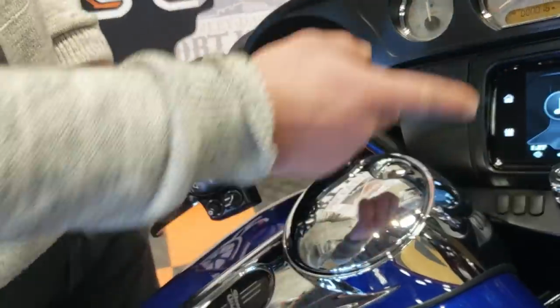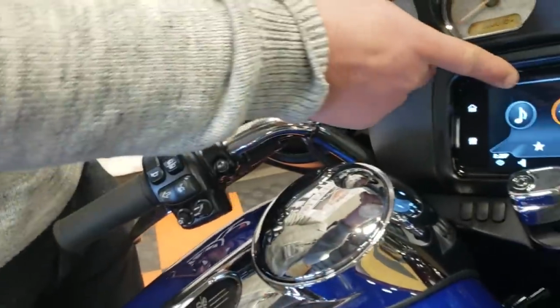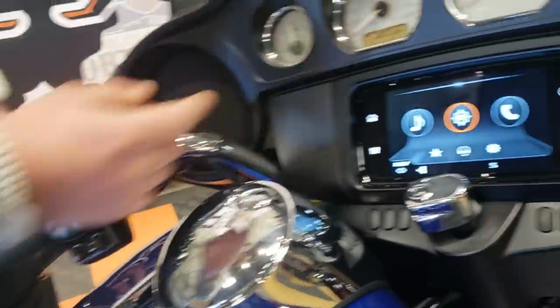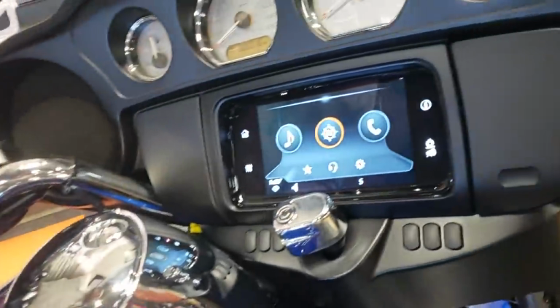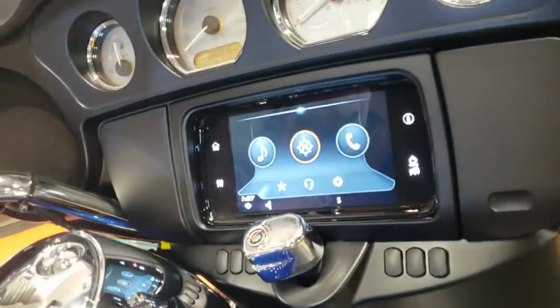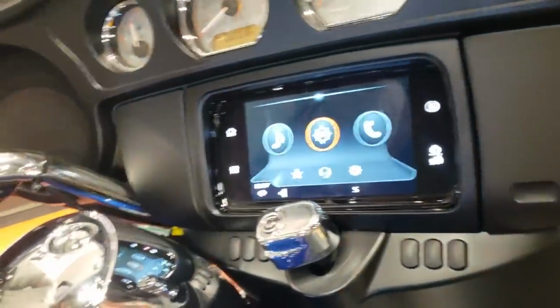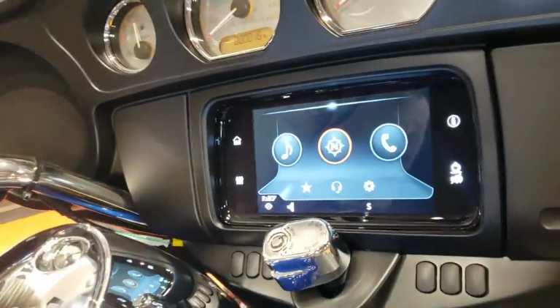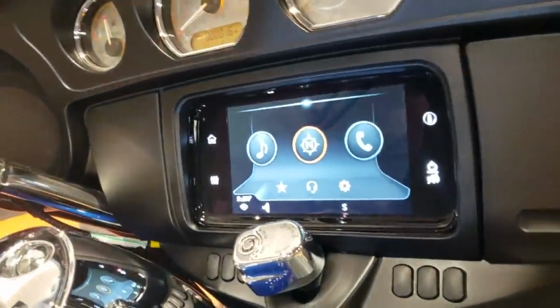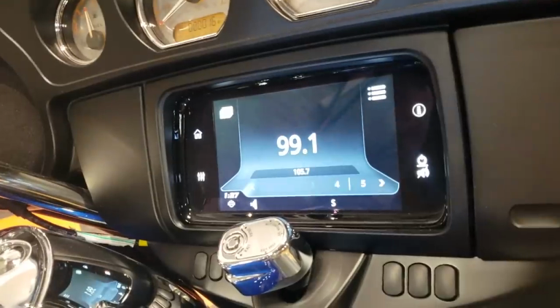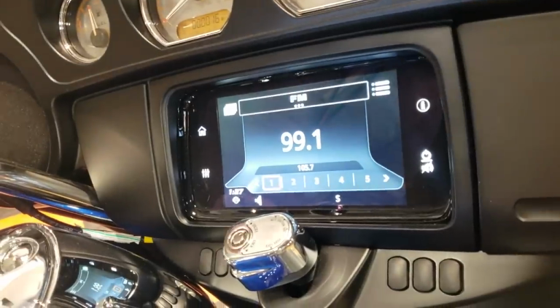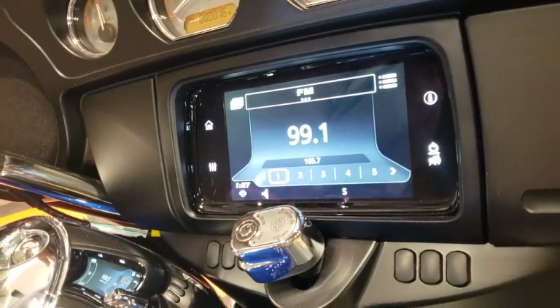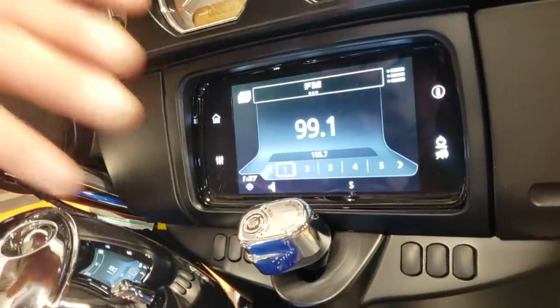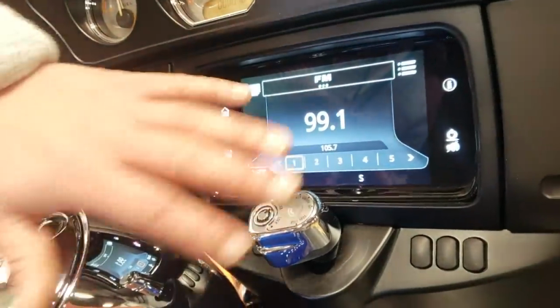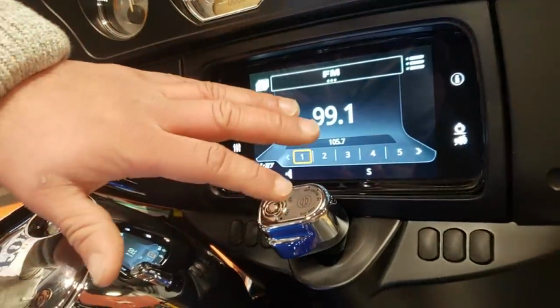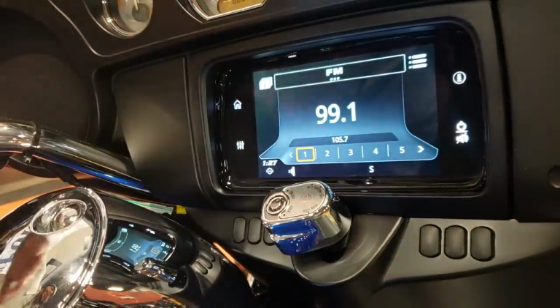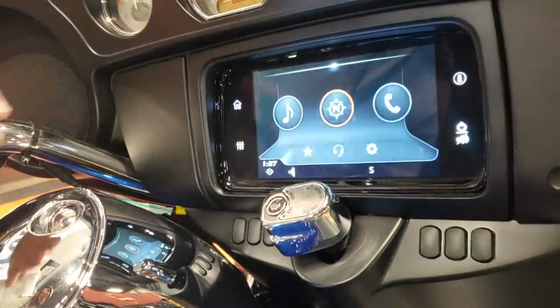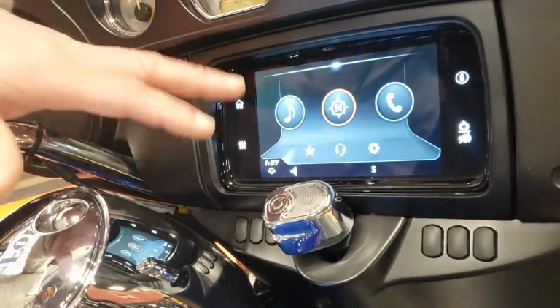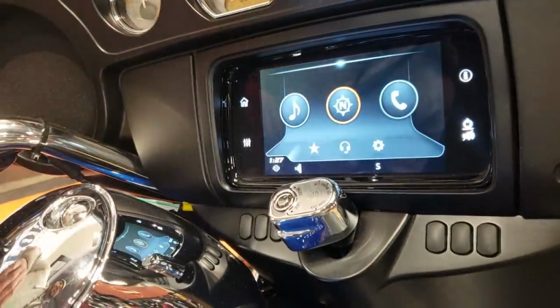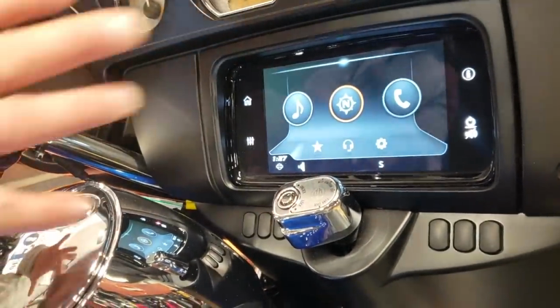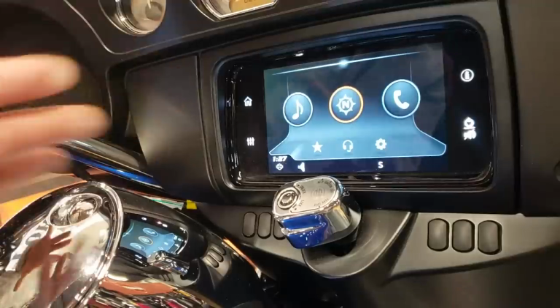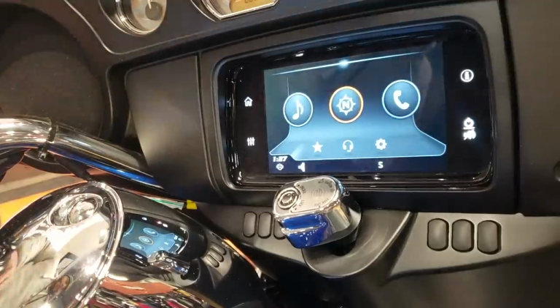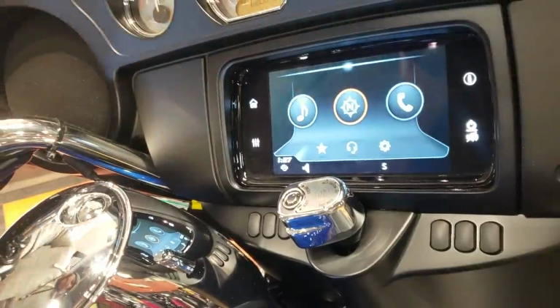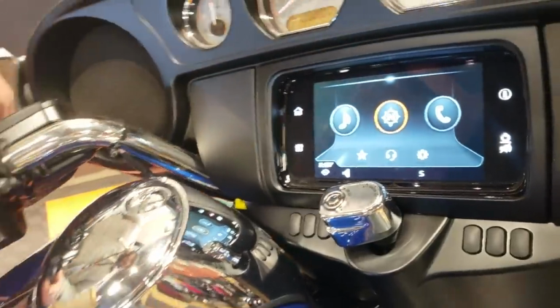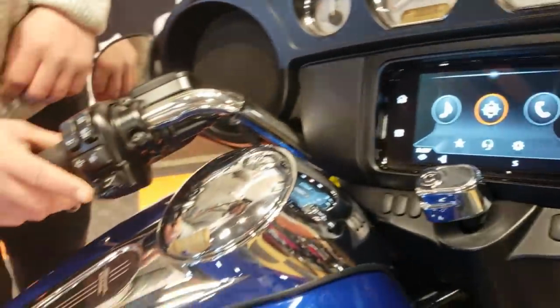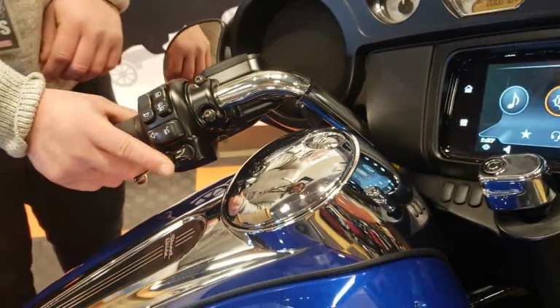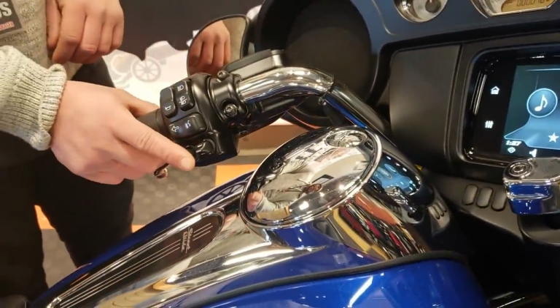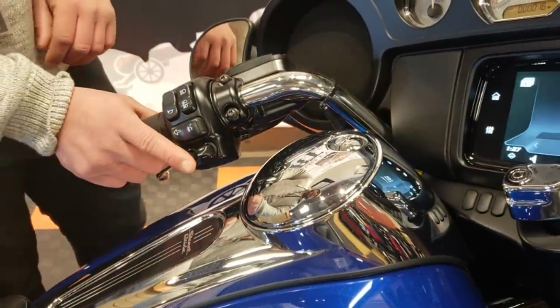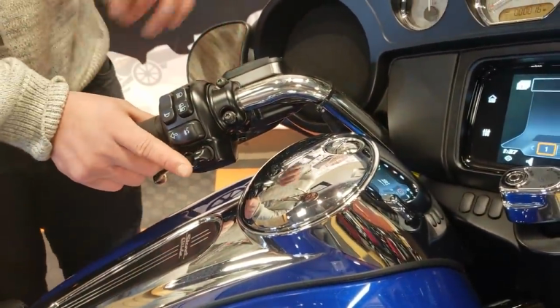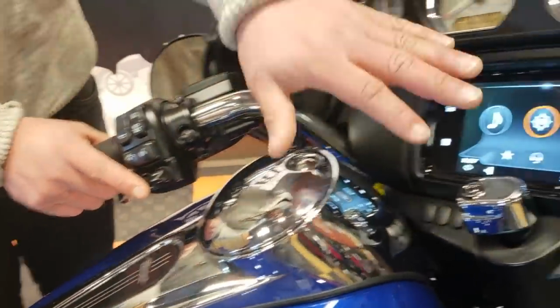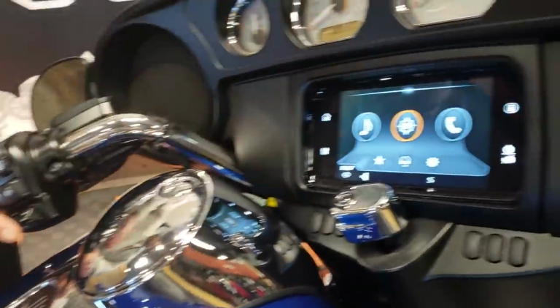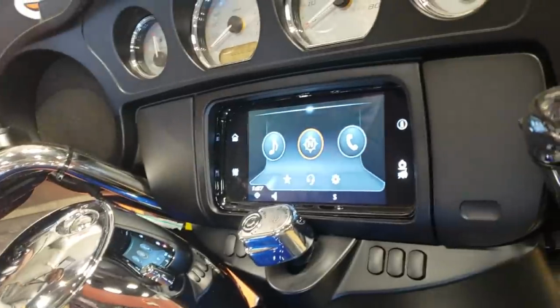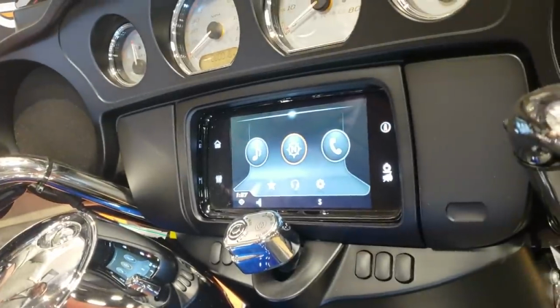You want to pan over to that home screen. So home will take you from whatever media you're listening to, to the home screen. No matter where you are in the system, if you press this left button in, it'll take you back to that home screen.